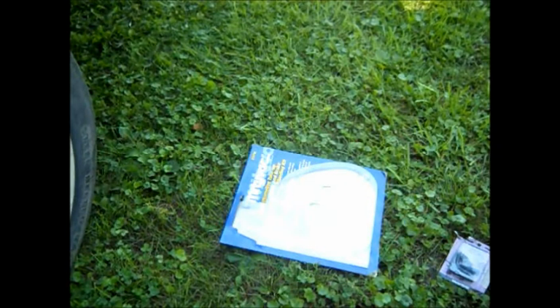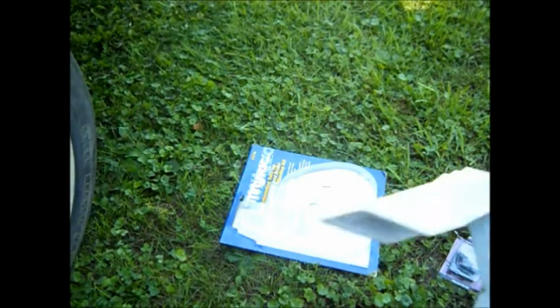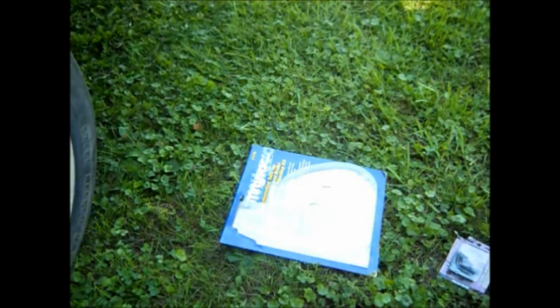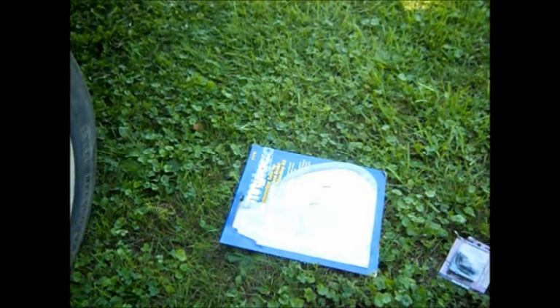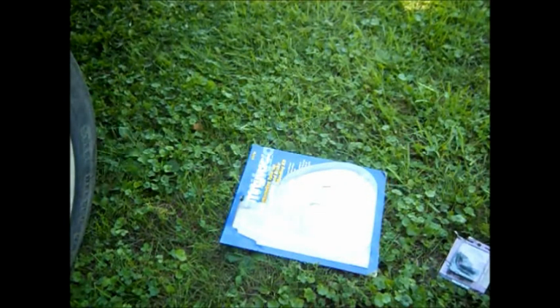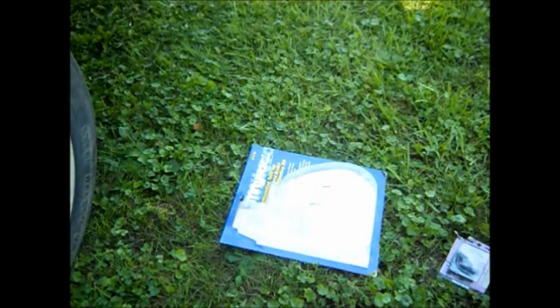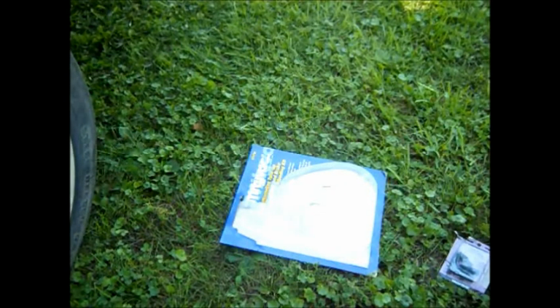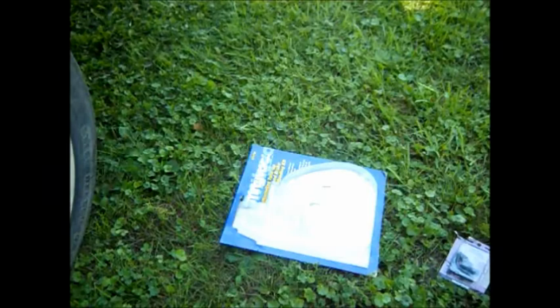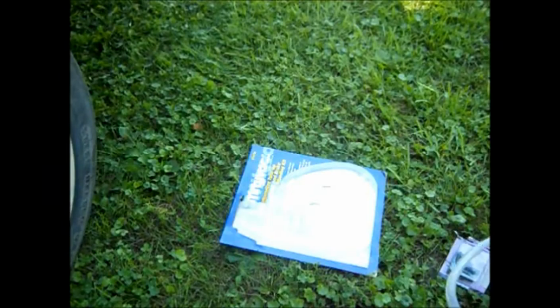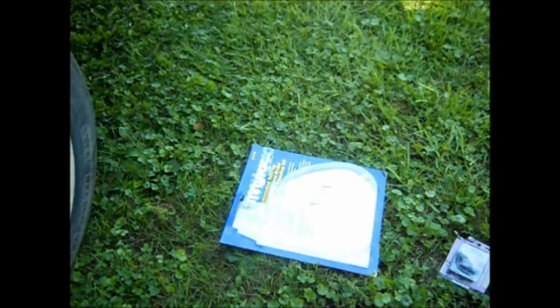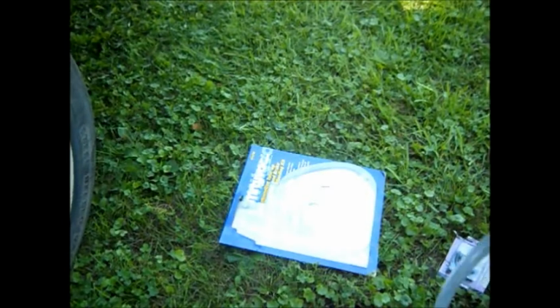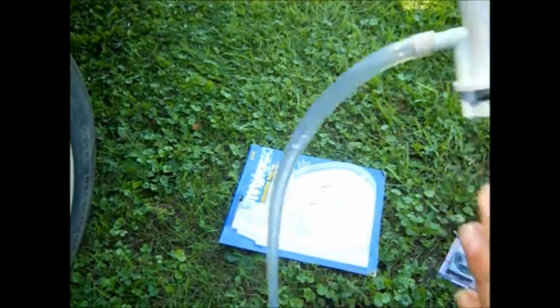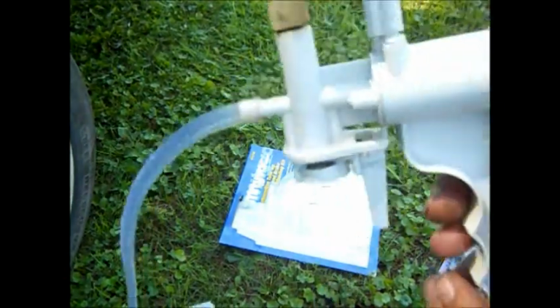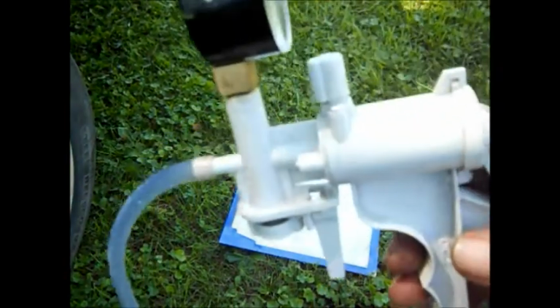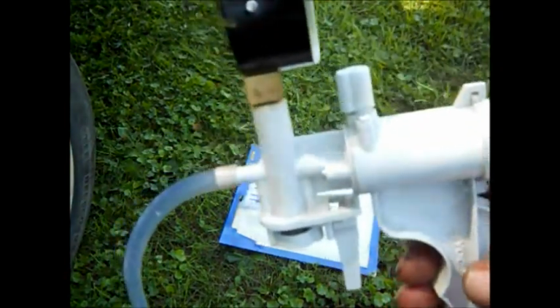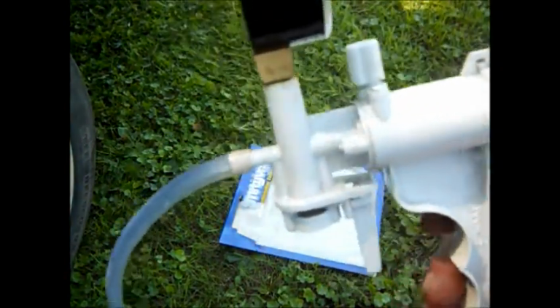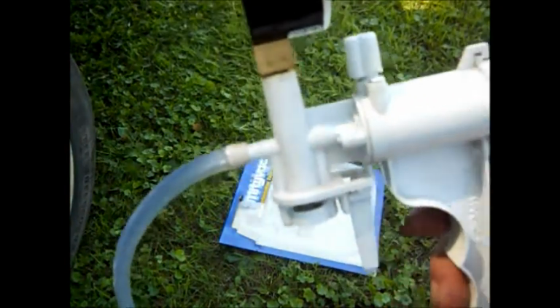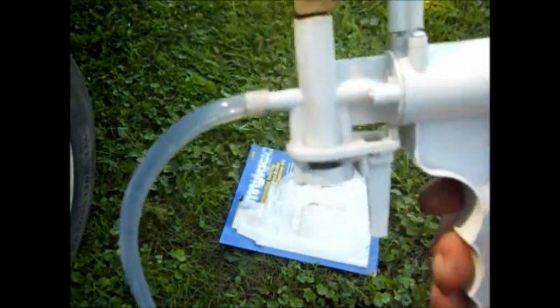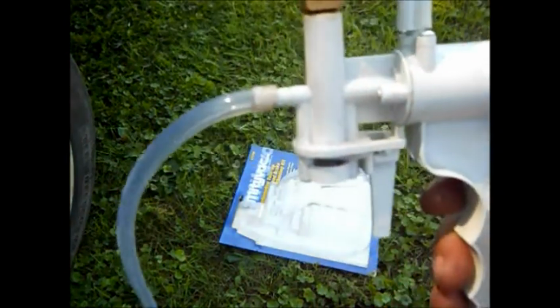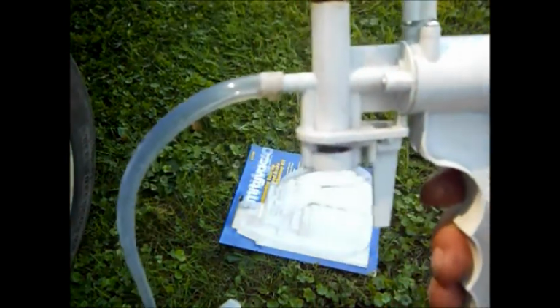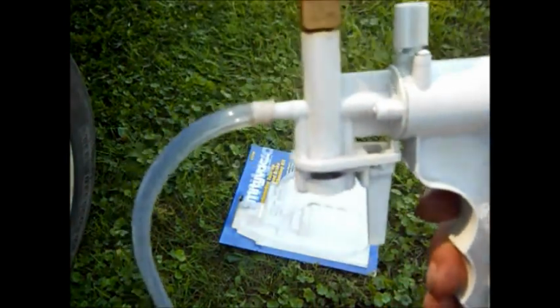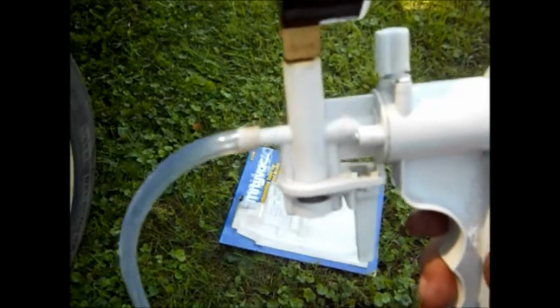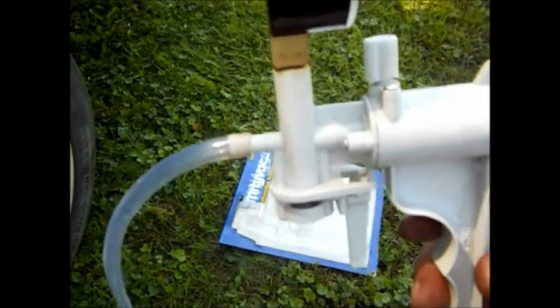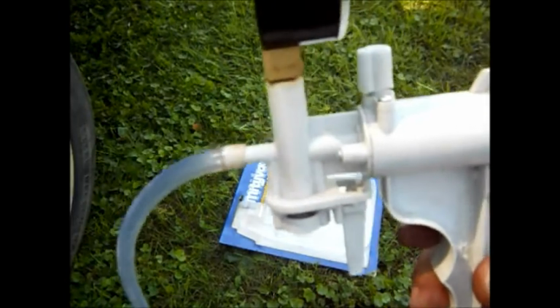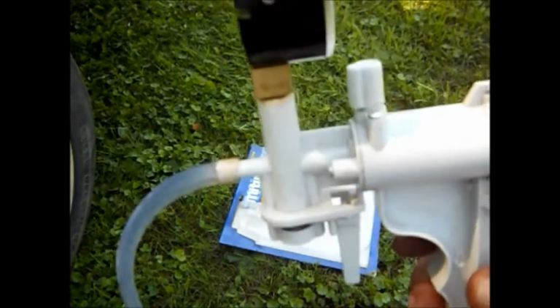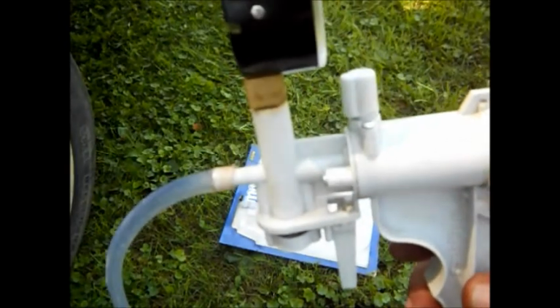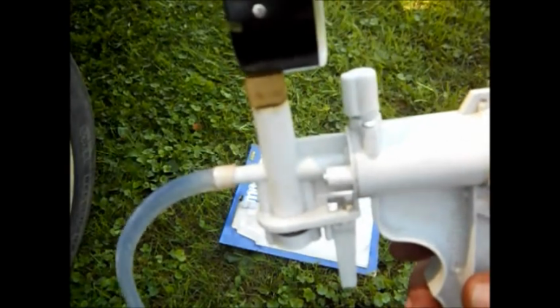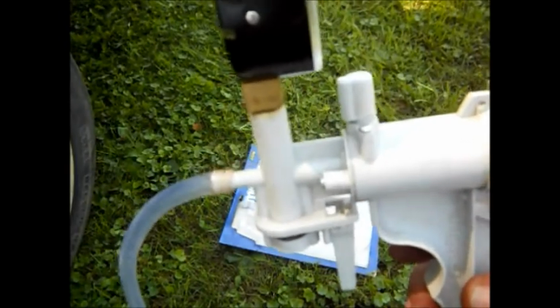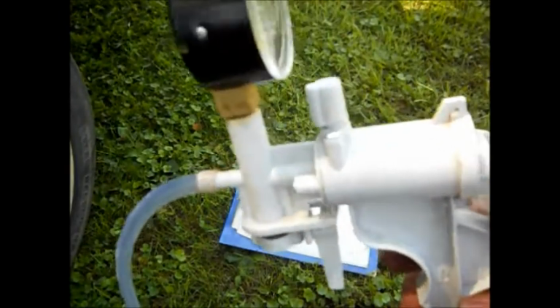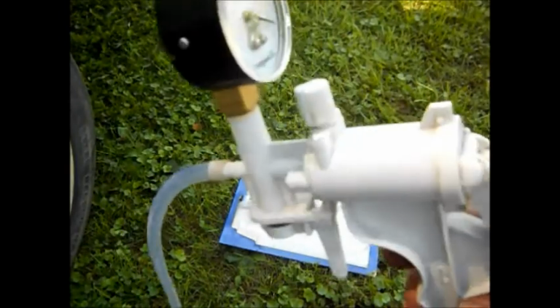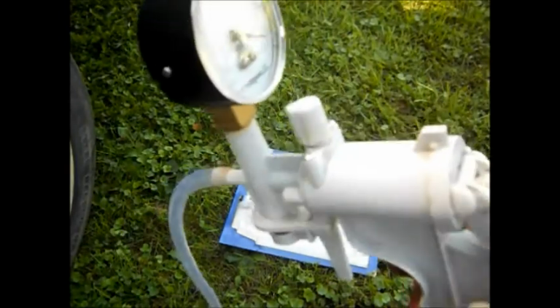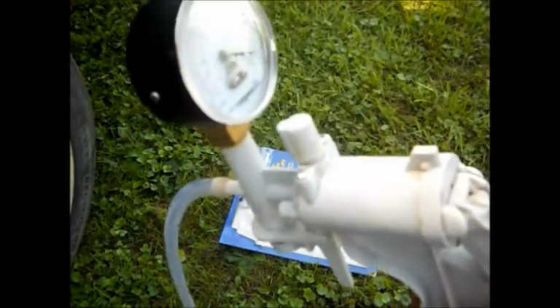Hello, YouTube. I want to show you my vacuum pump. I had to bleed my brakes. I've had problems with the back brakes when a truck sits. I have a leak somewhere, so the fluid was low. Messing around, I ended up getting air in the lines, so I had to re-bleed them.